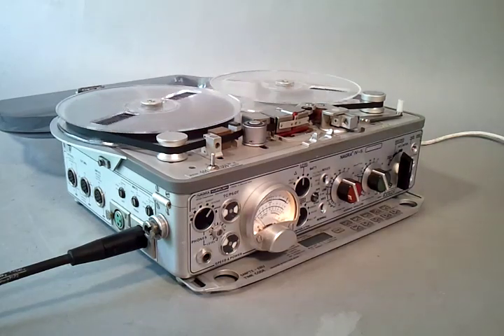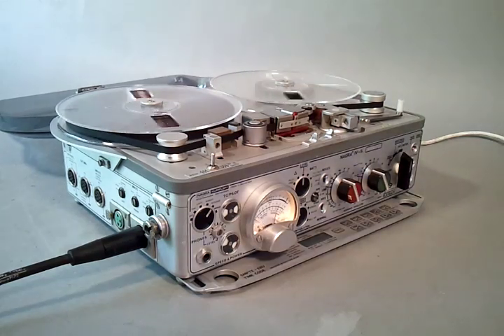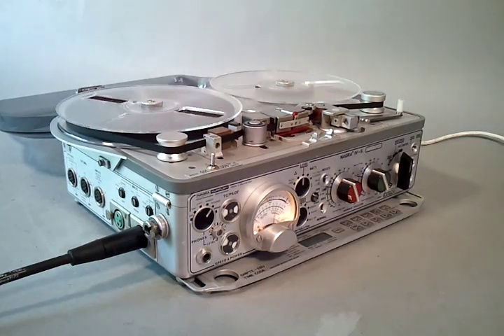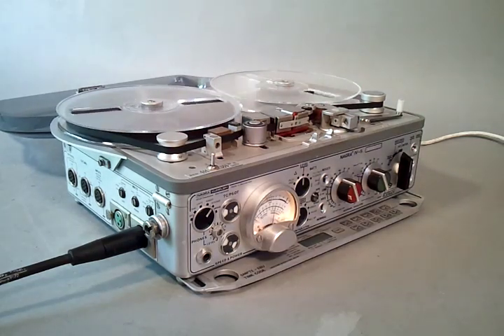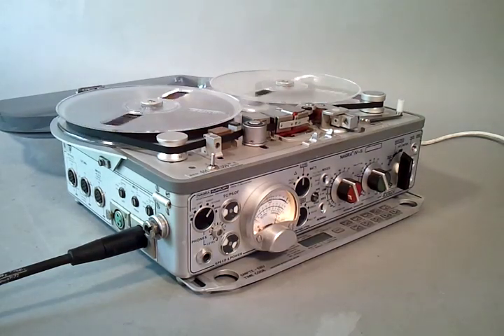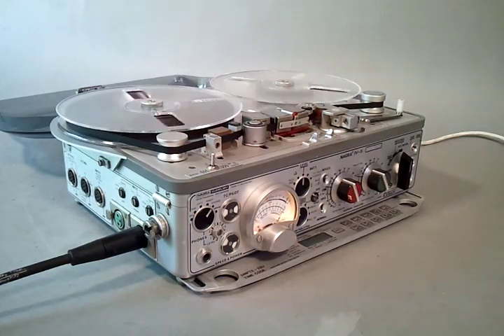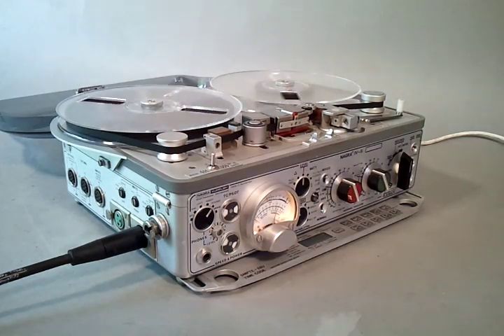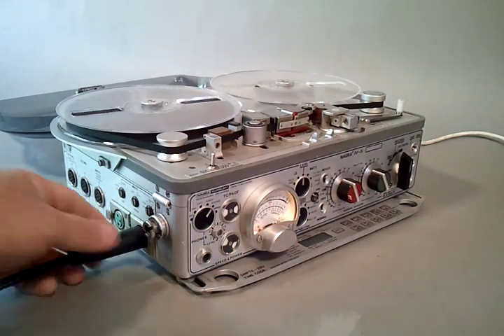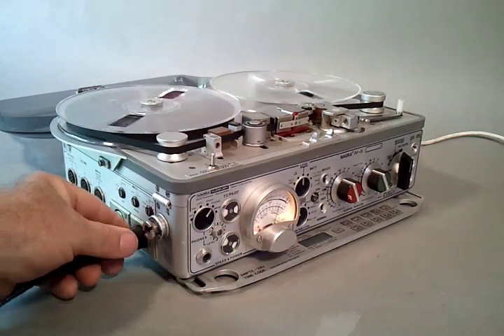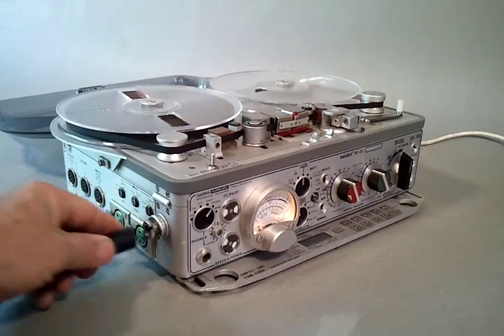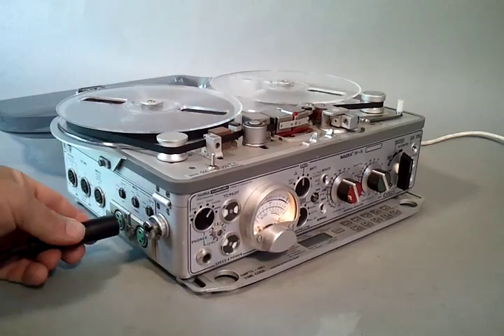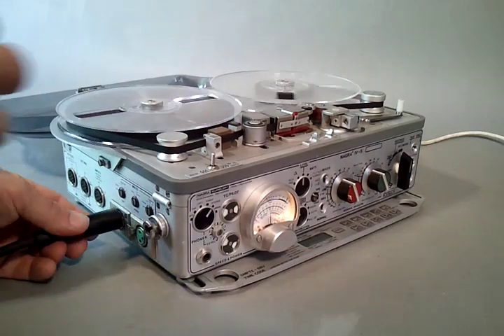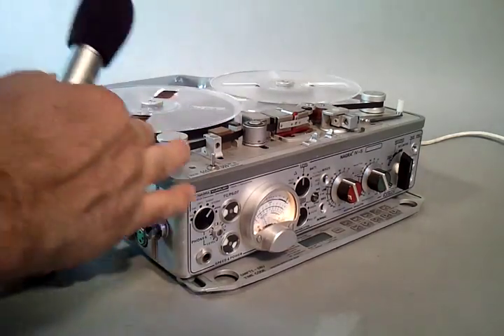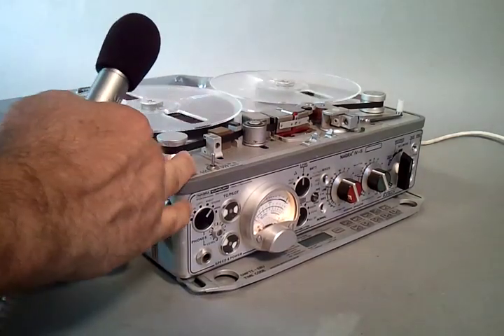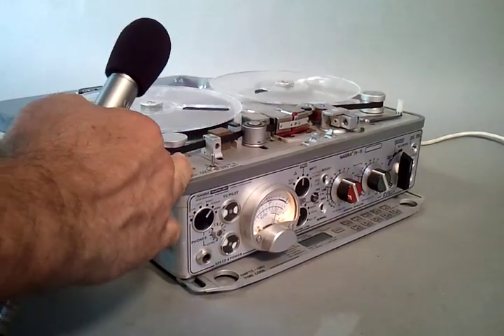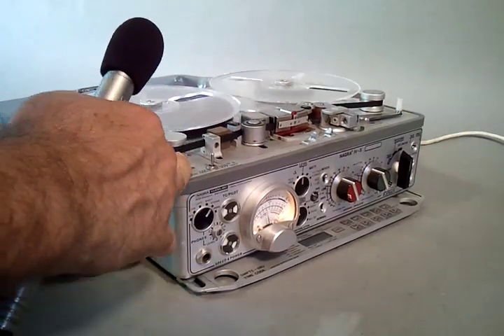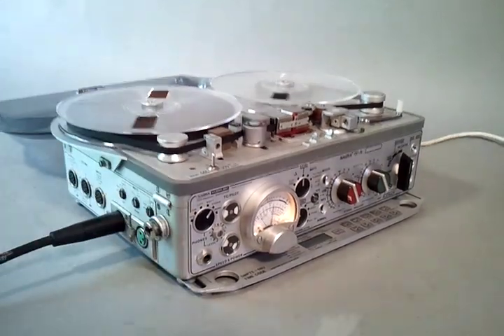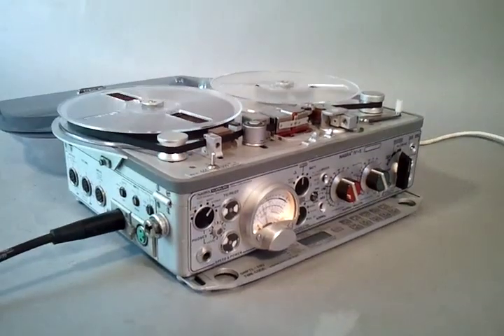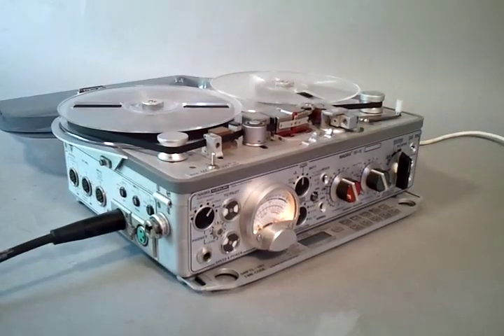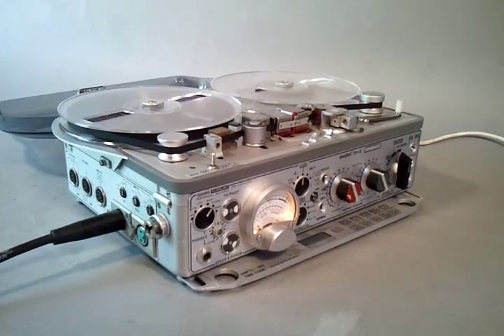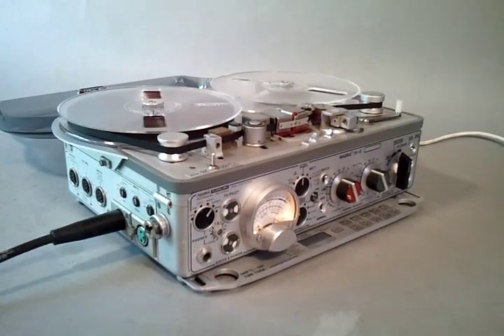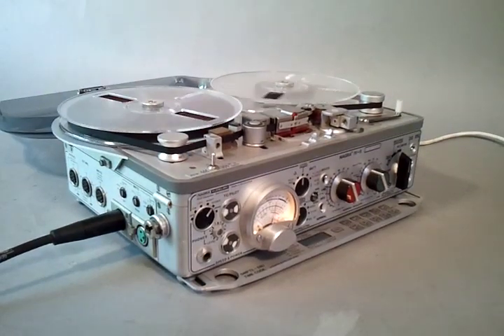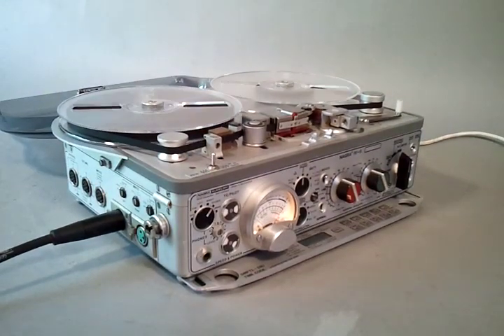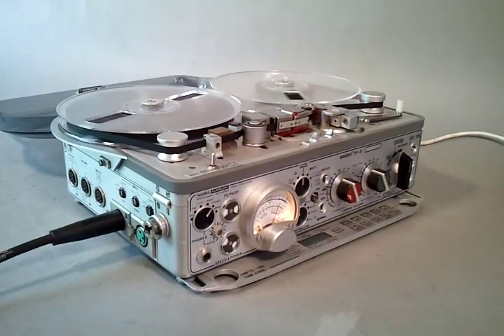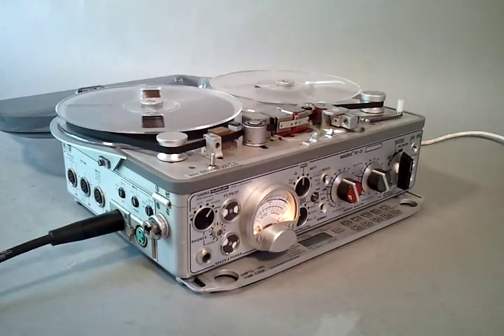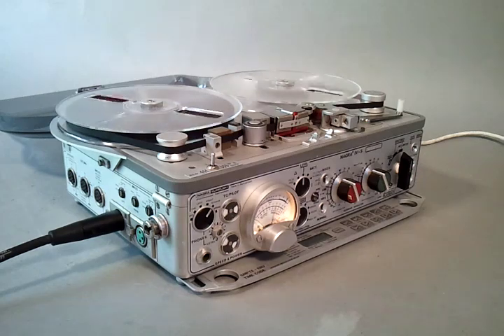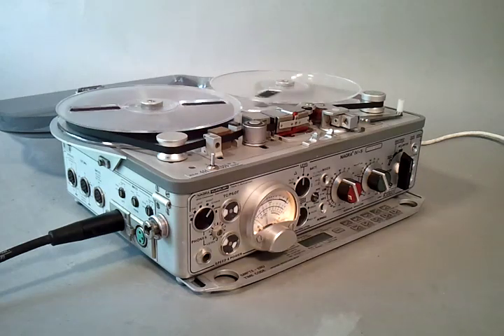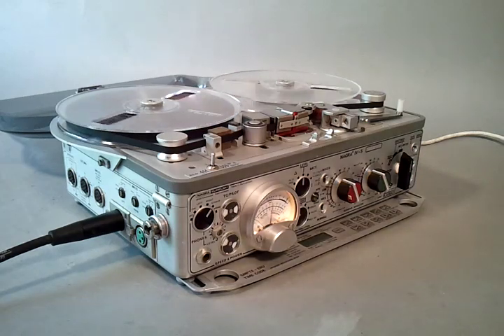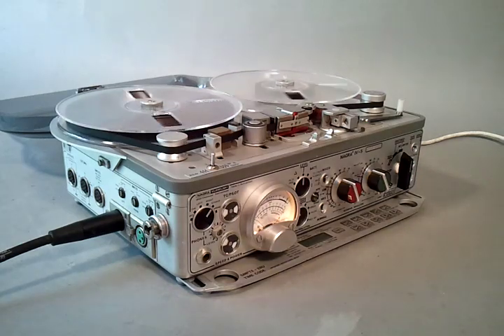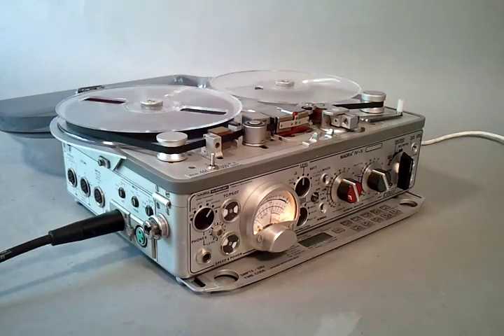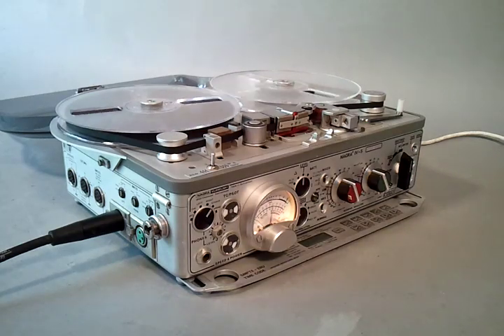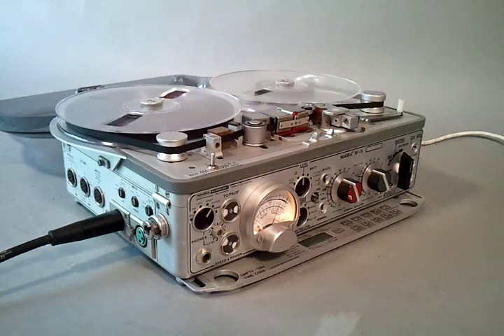Now we'll unplug and go to the other channel using a 48 volt phantom microphone. One, two, one, two, three, four. Now the second level is bouncing.